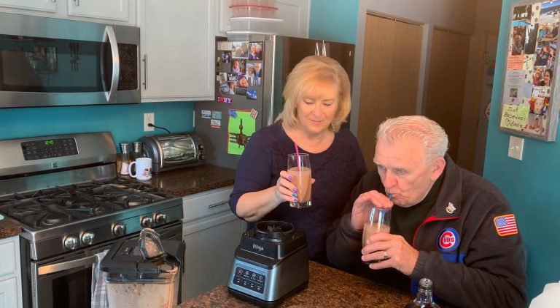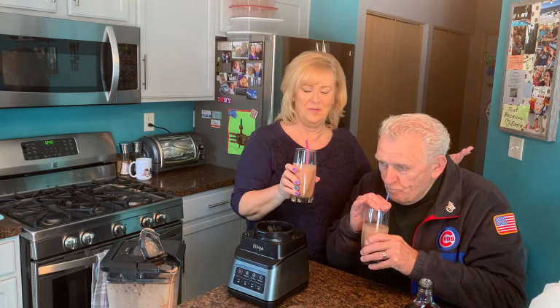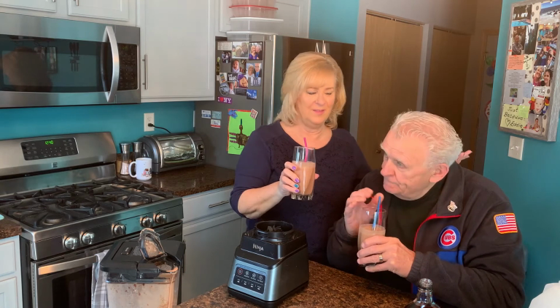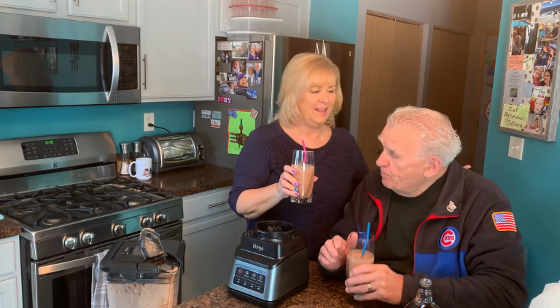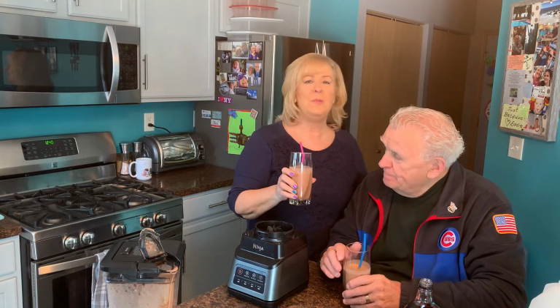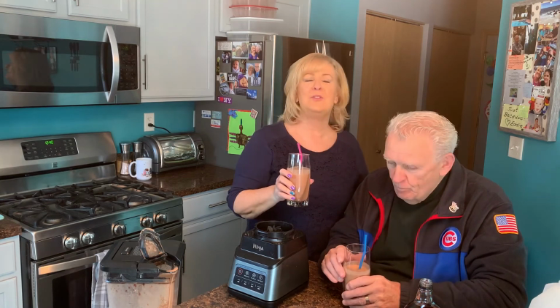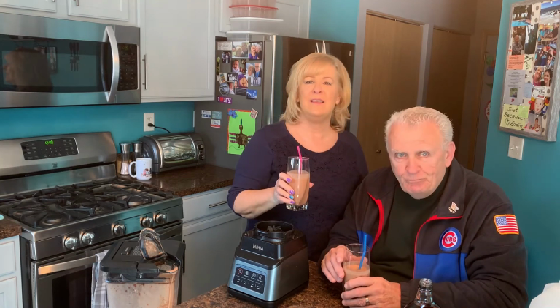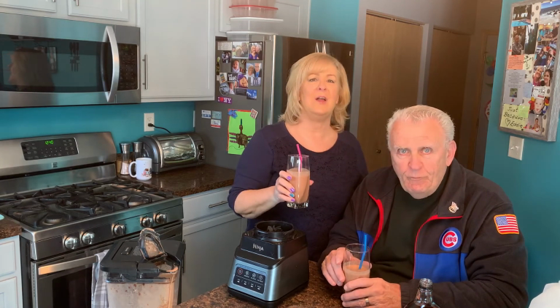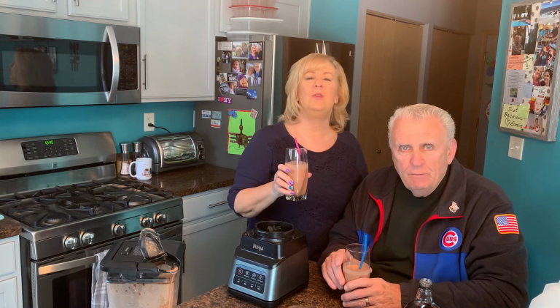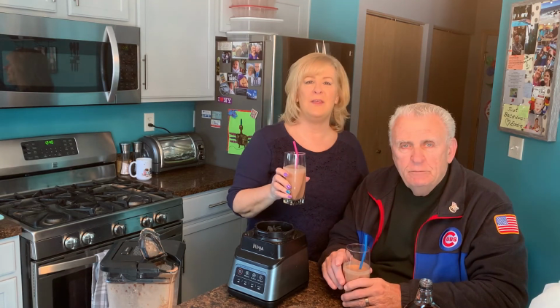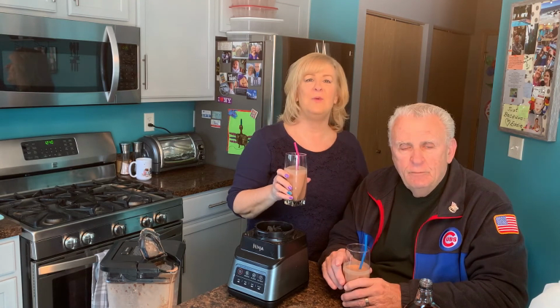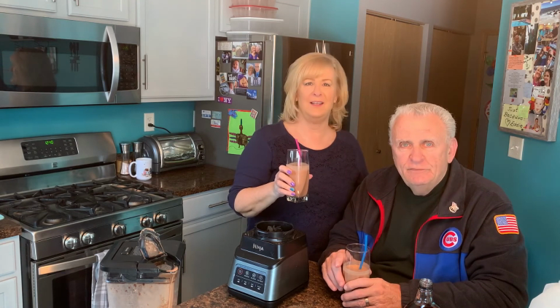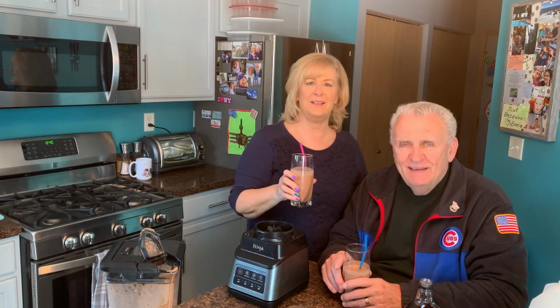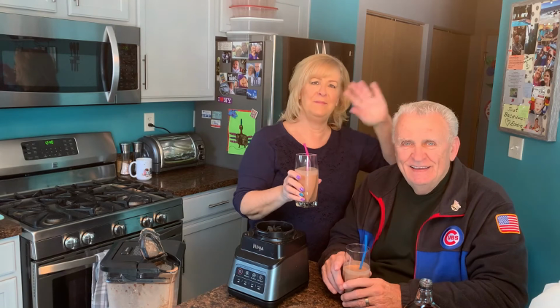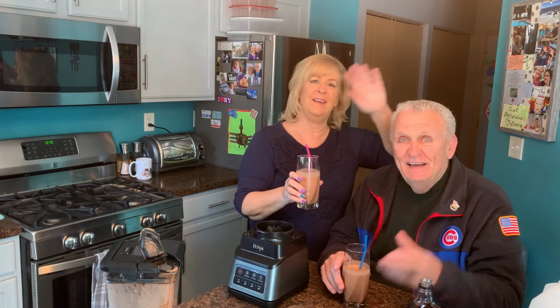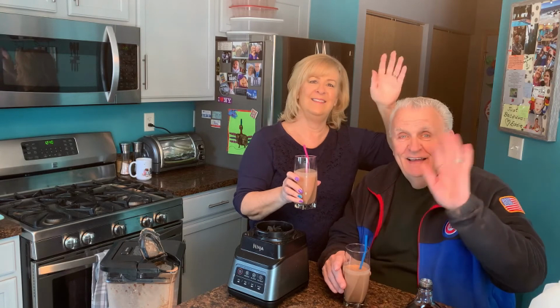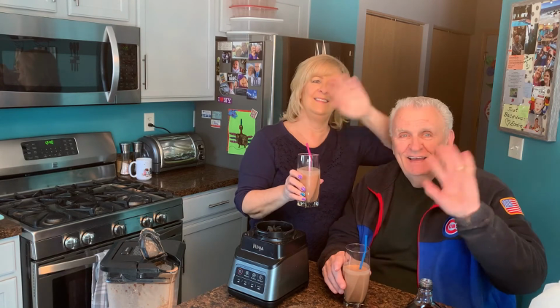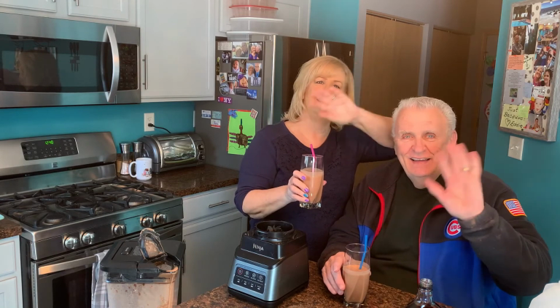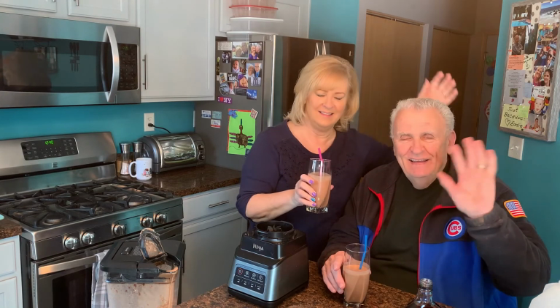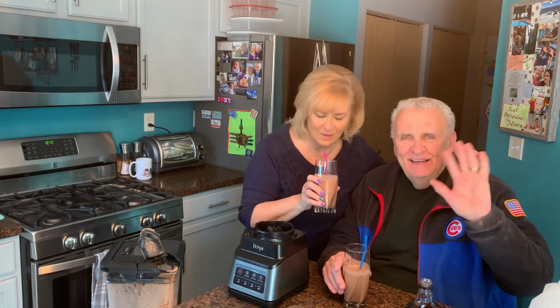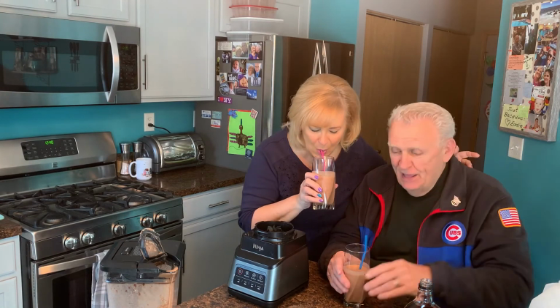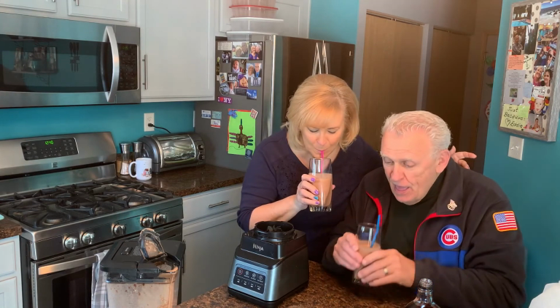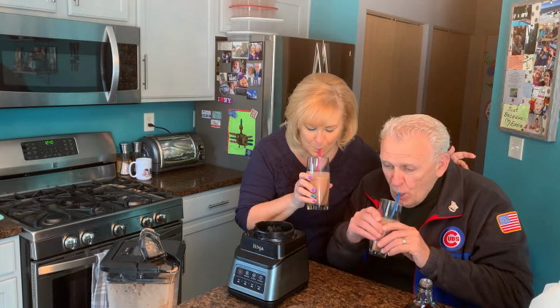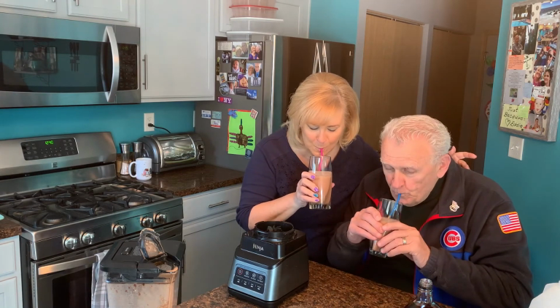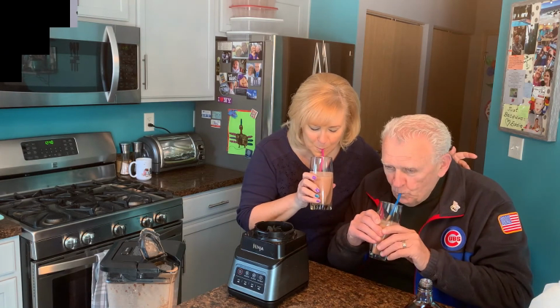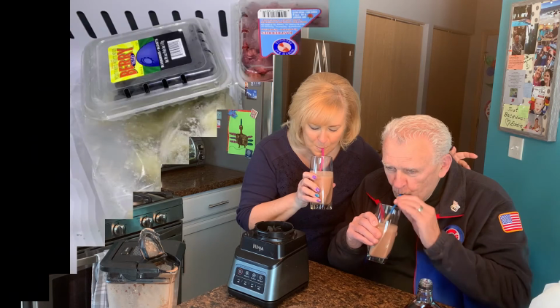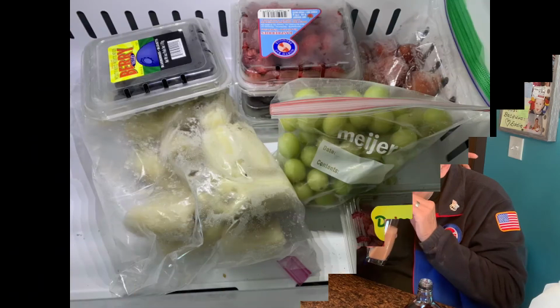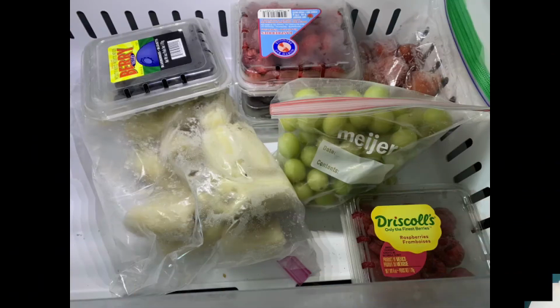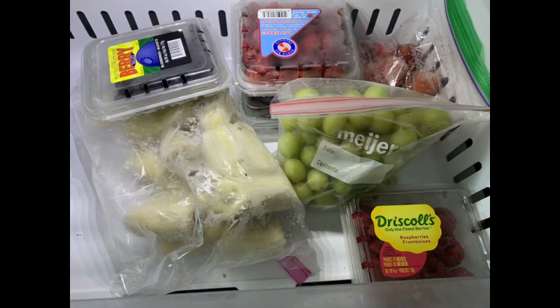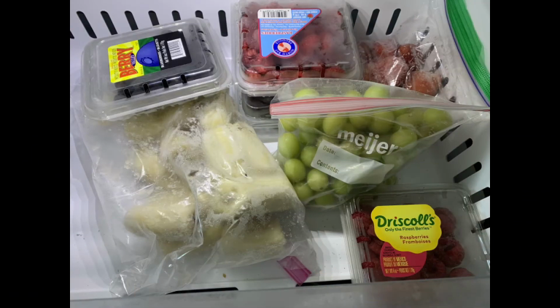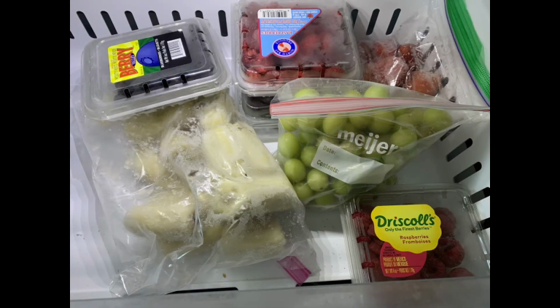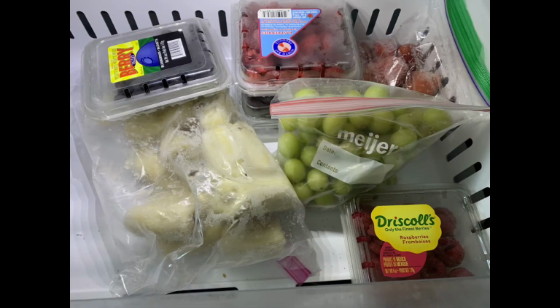It's good for you. I hope you guys try these. I hope you love them. We'll see you next time. Bye-bye!